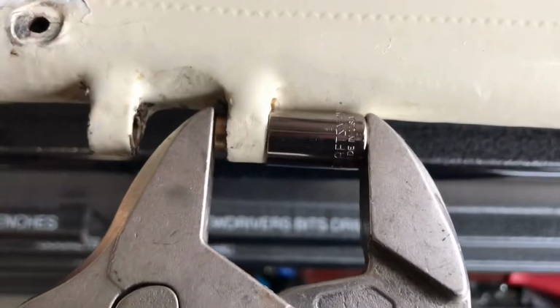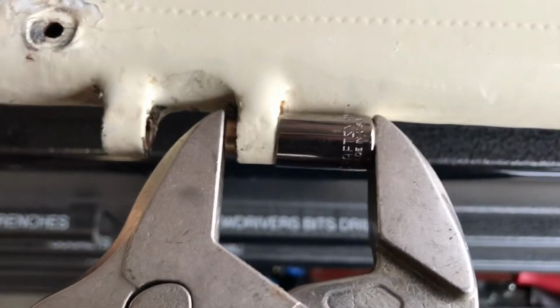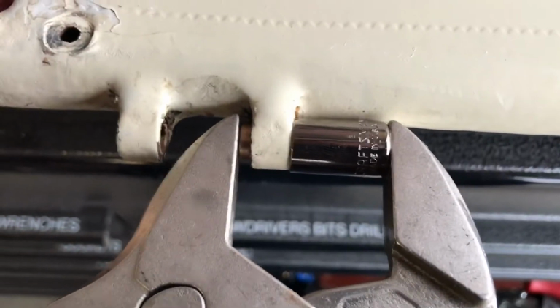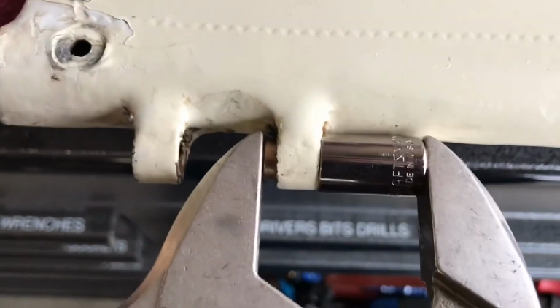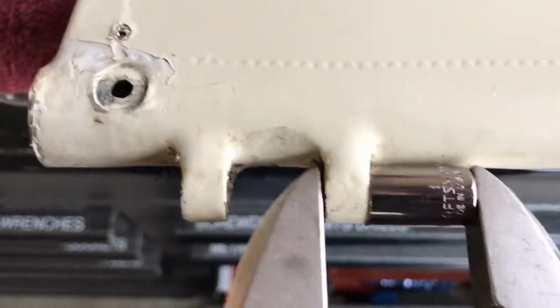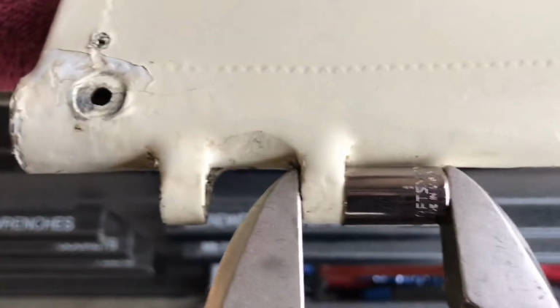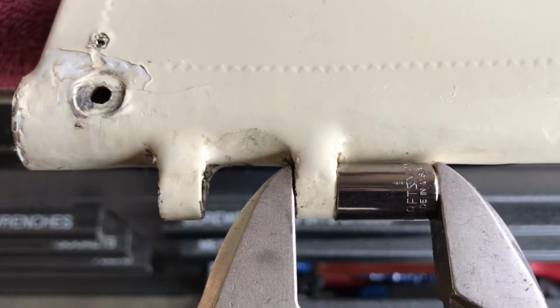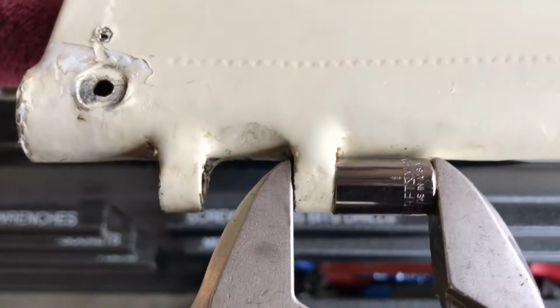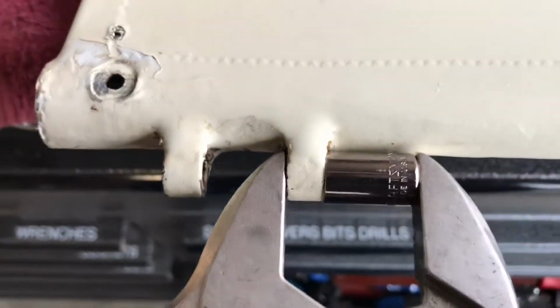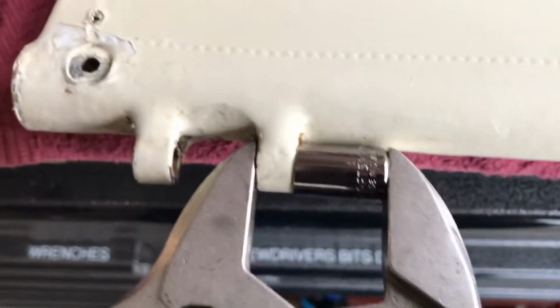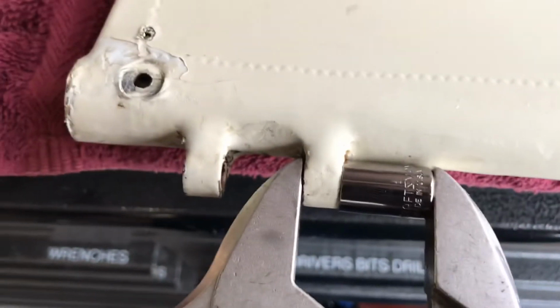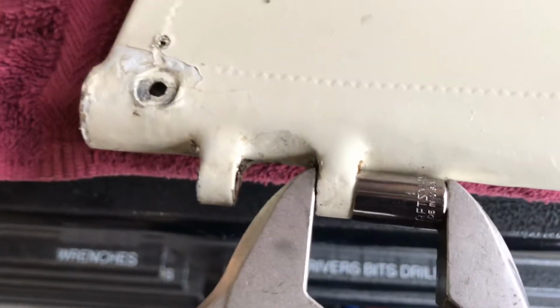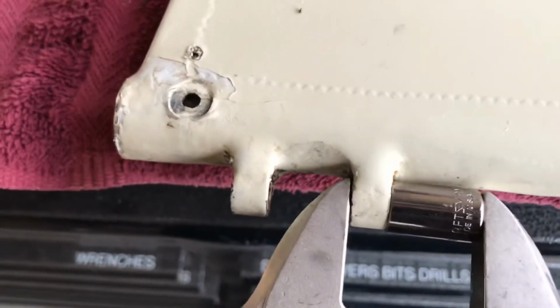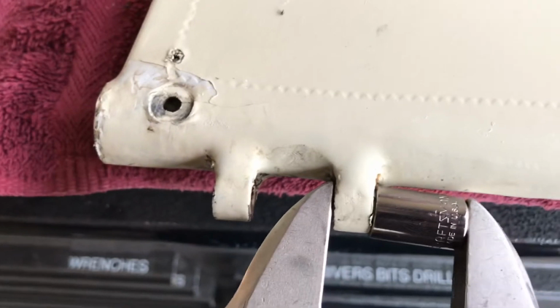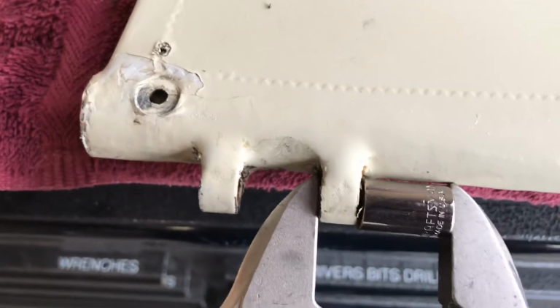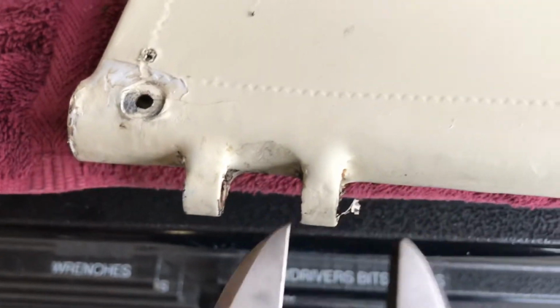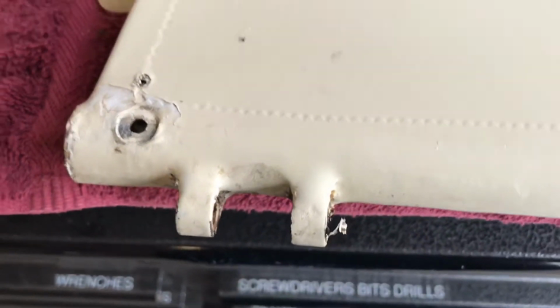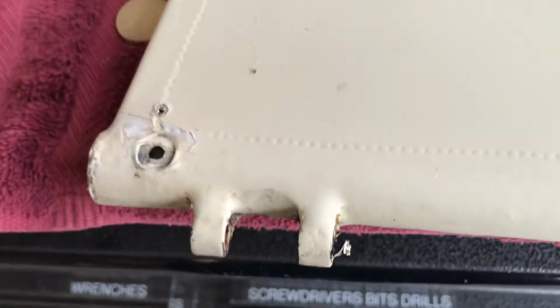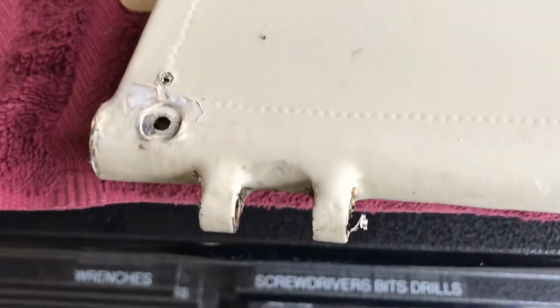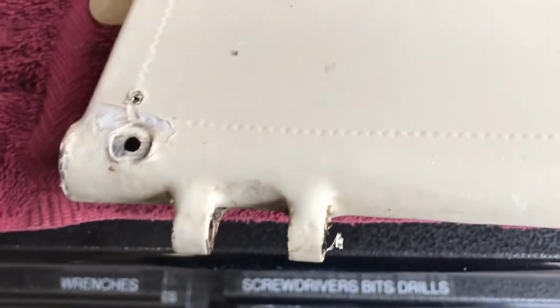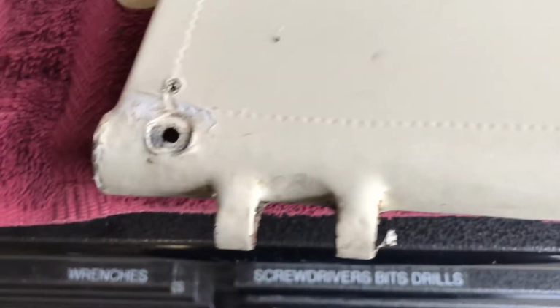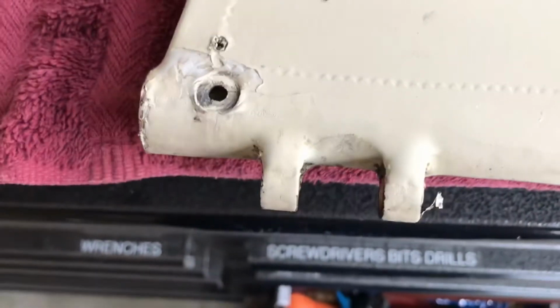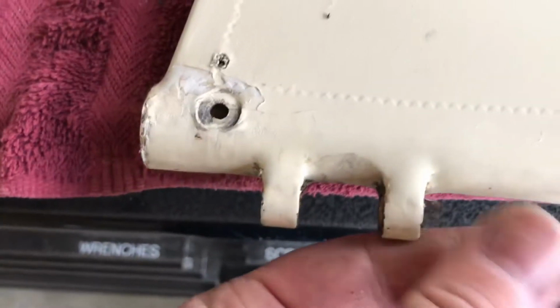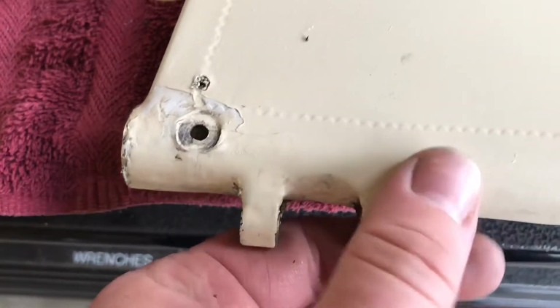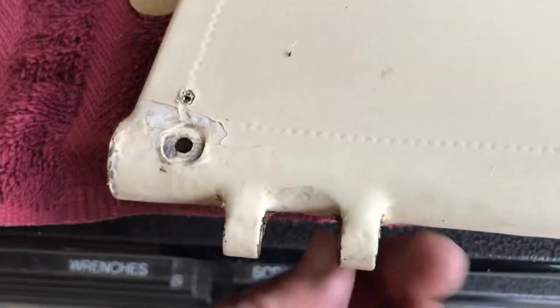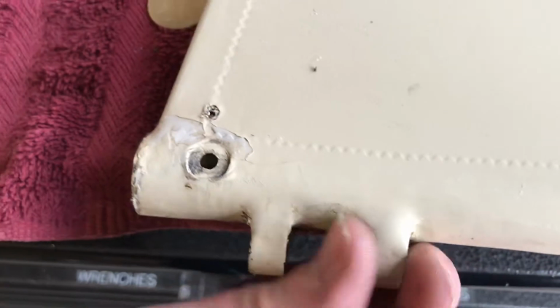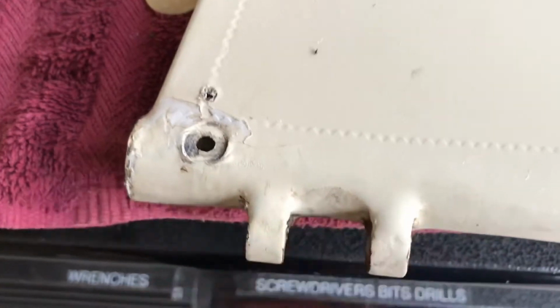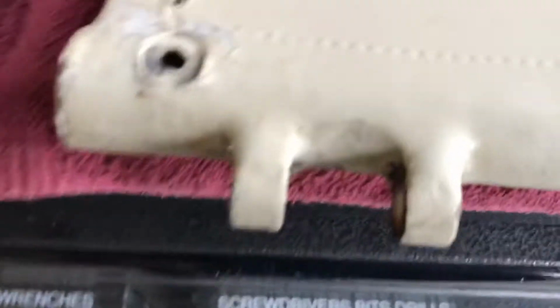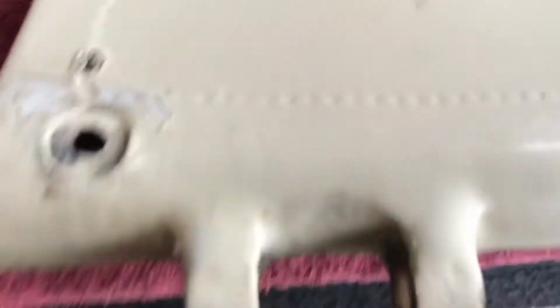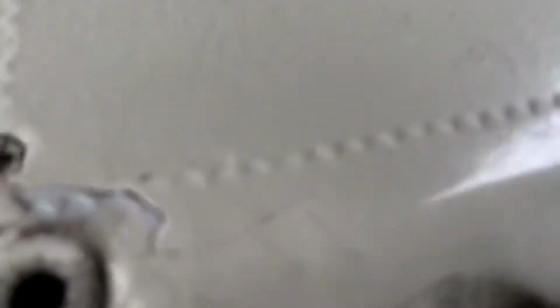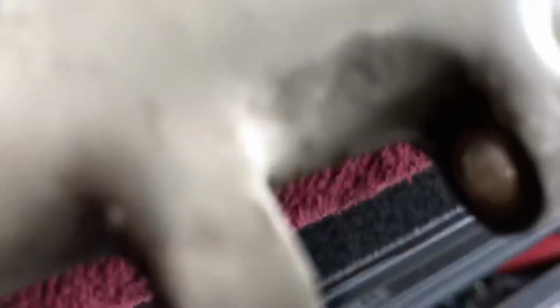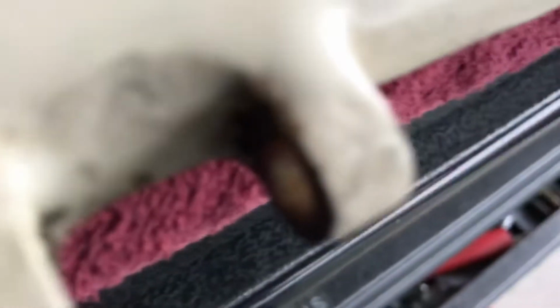Now if you don't have a pair of pliers like this, you could add more washers to that bolt and keep on drawing that guy in. But there we go — there's our new bushing in place.